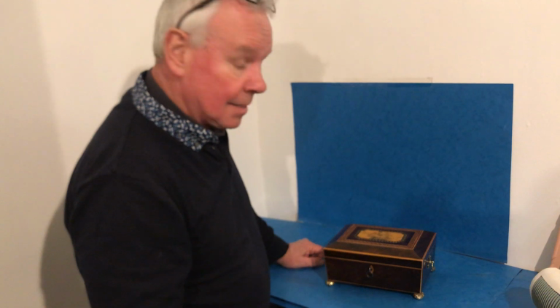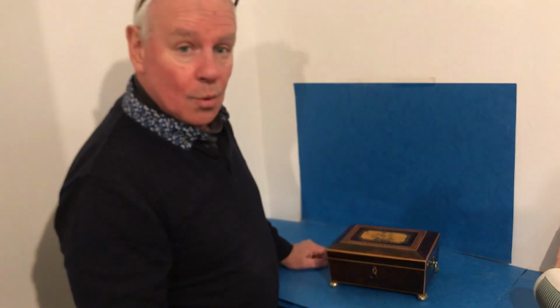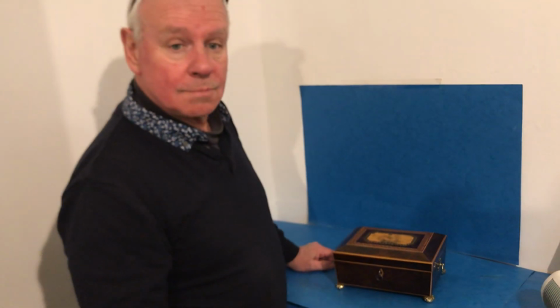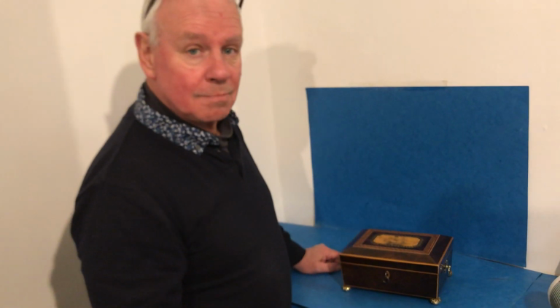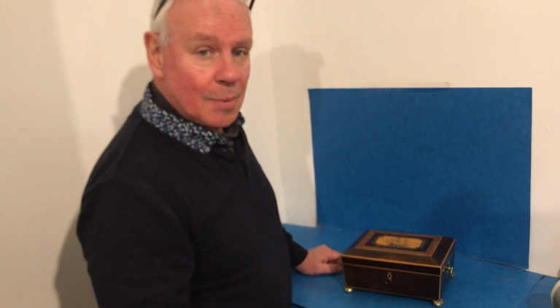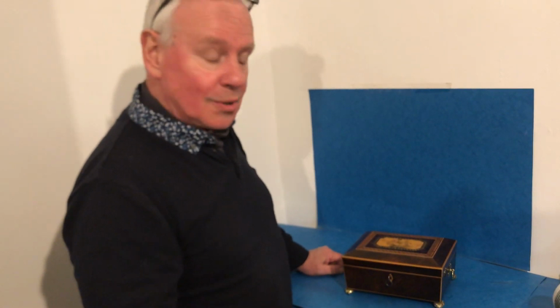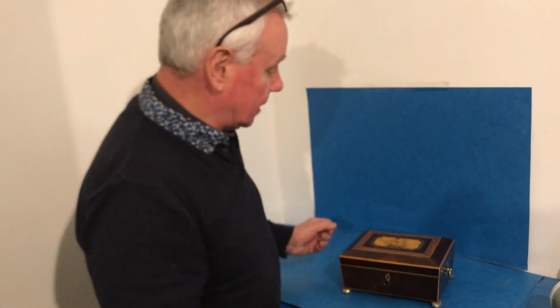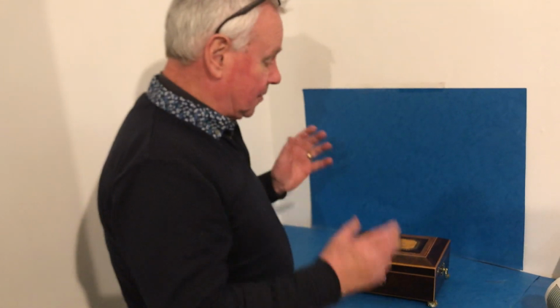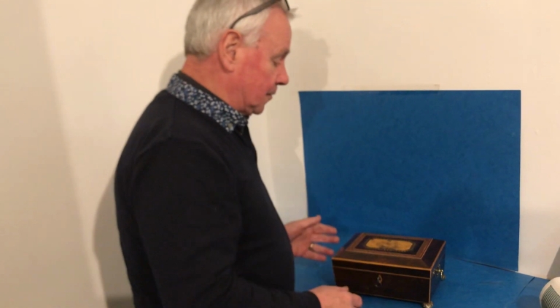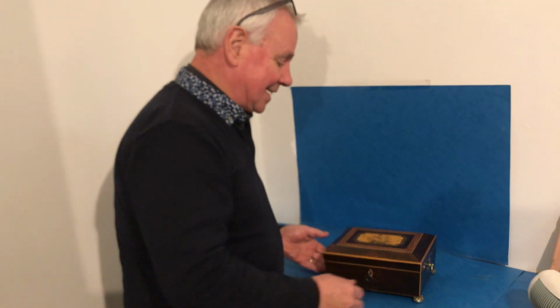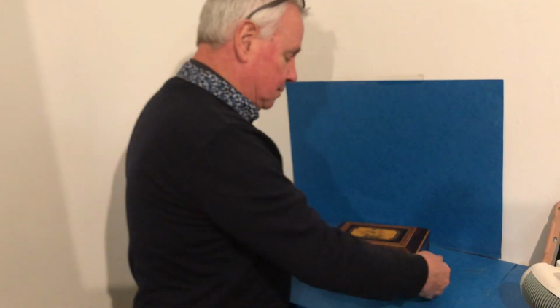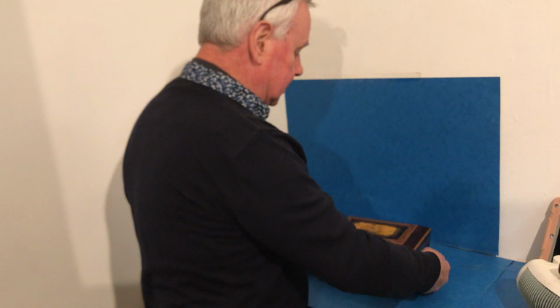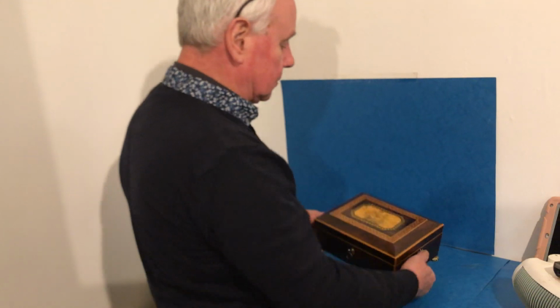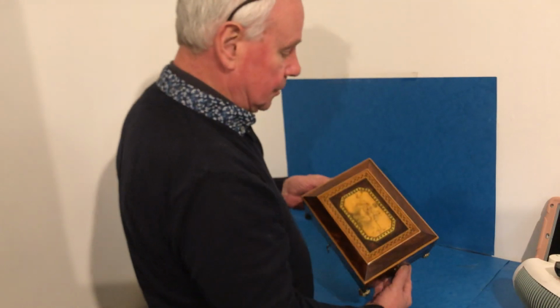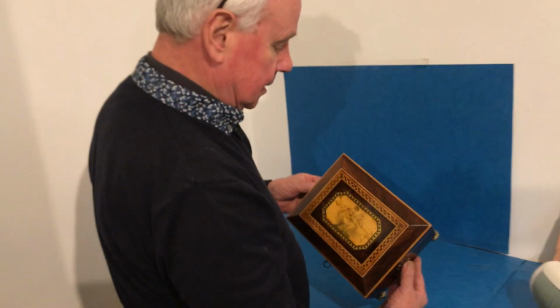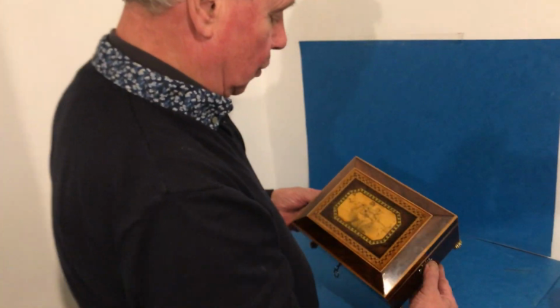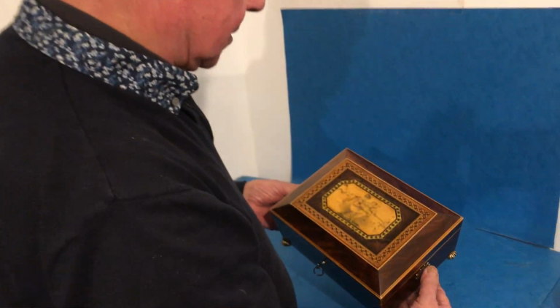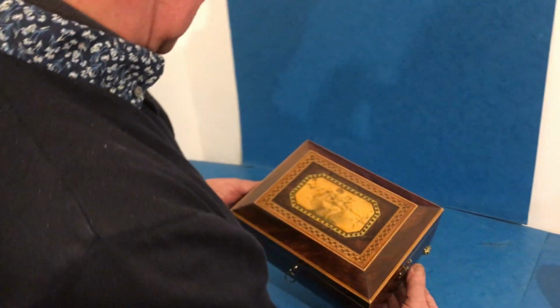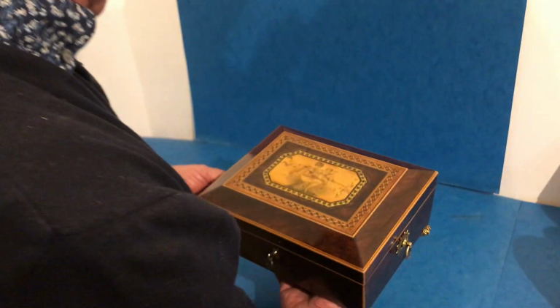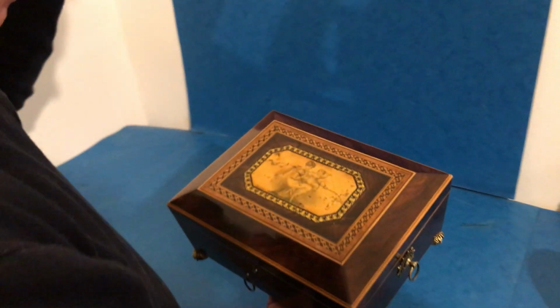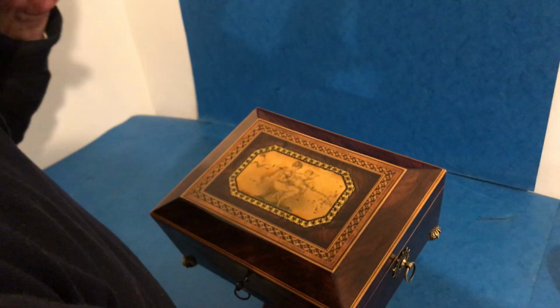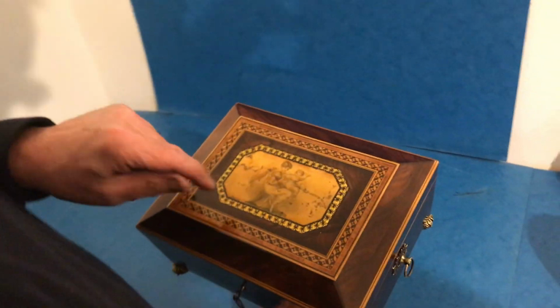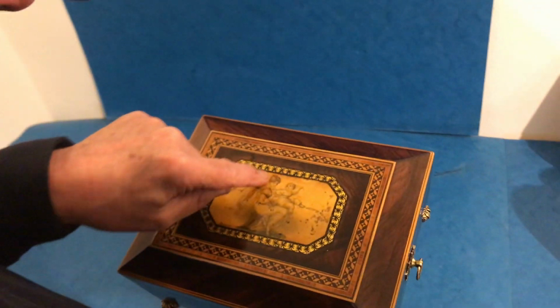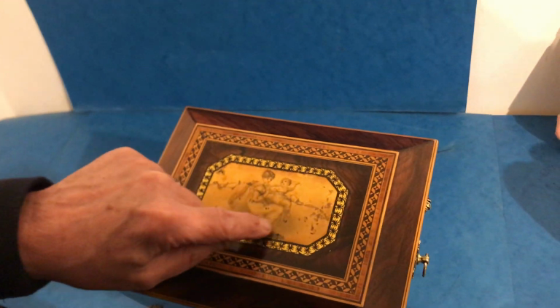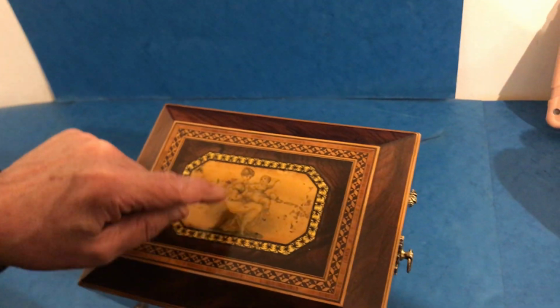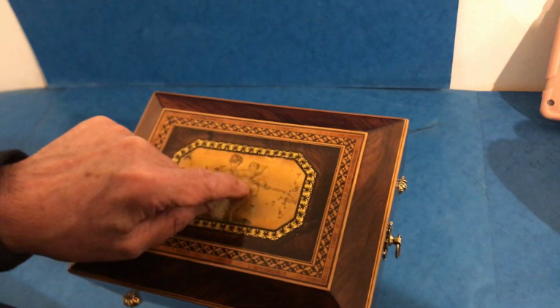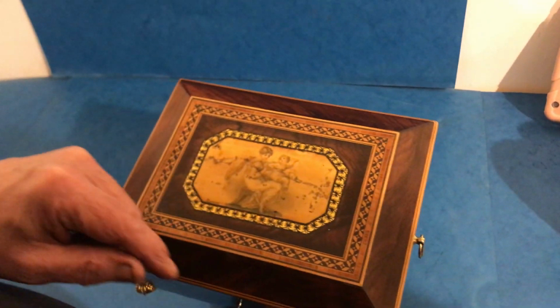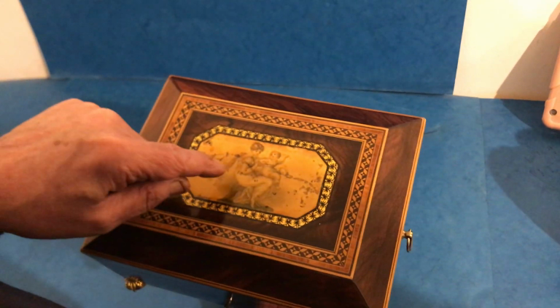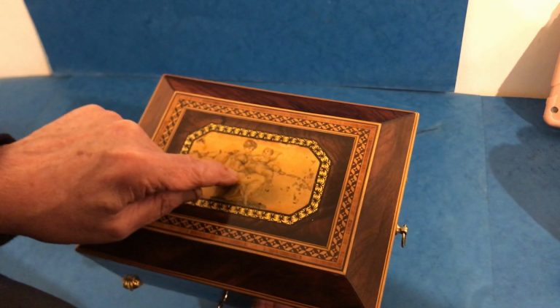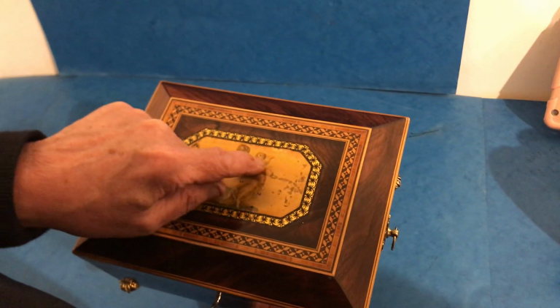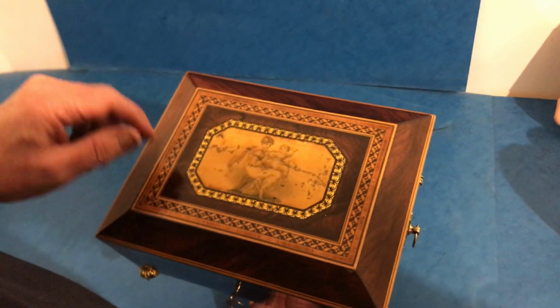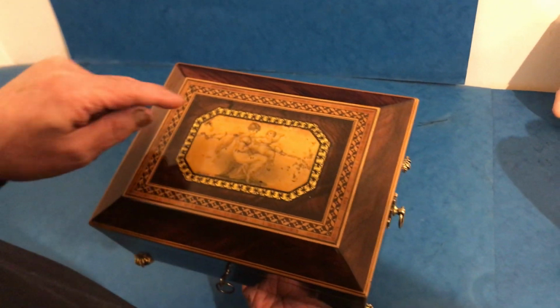Welcome to Mostly Boxes Online. Our first offering today is this wonderful little Regency table box. There's a Regency lady with a child on her lap depicted on the top.